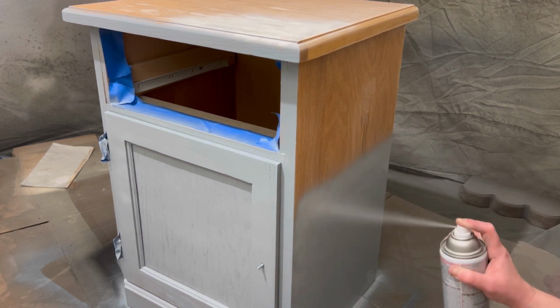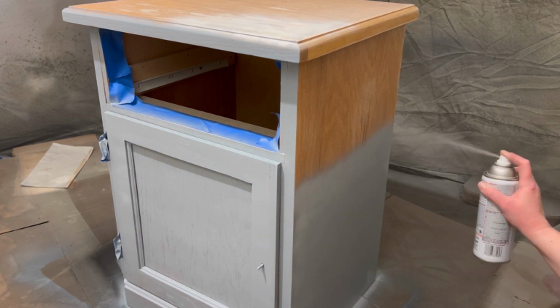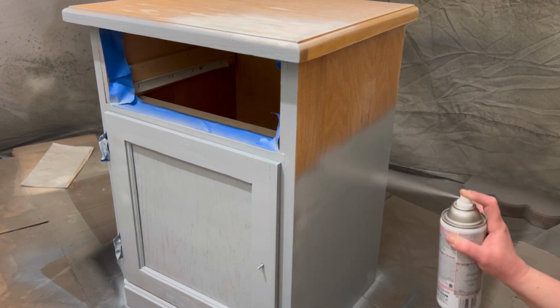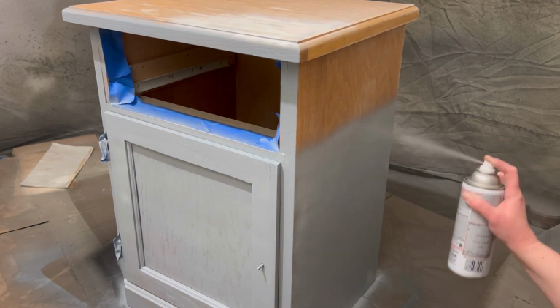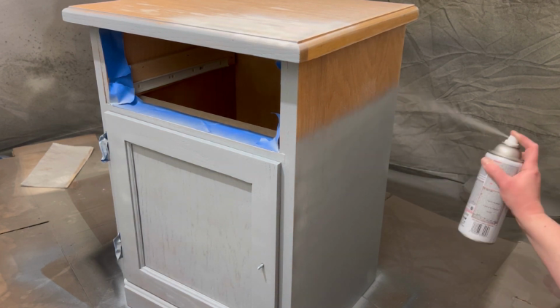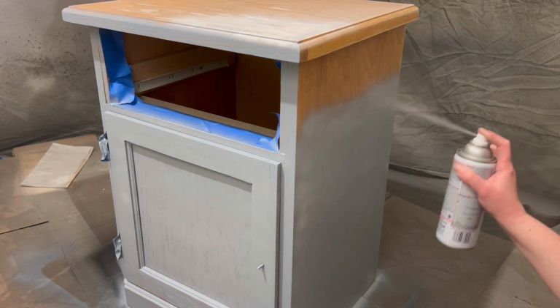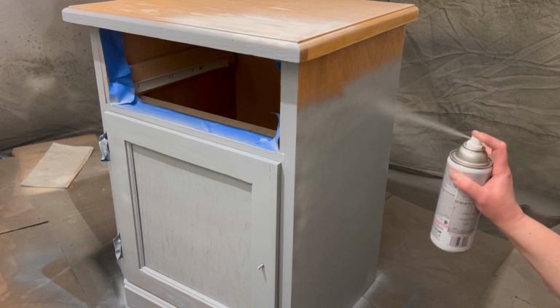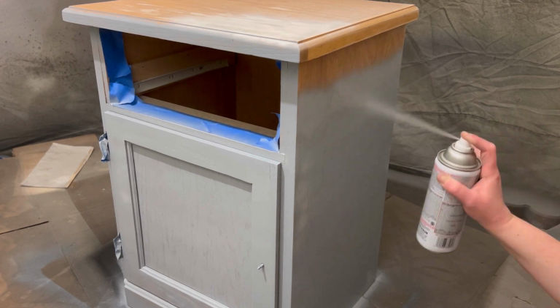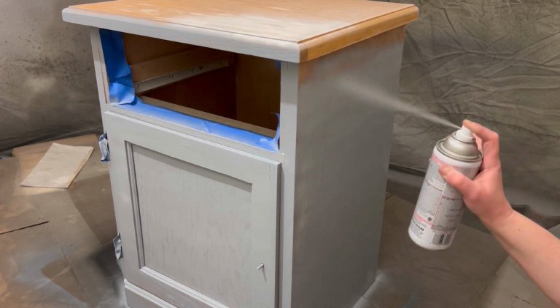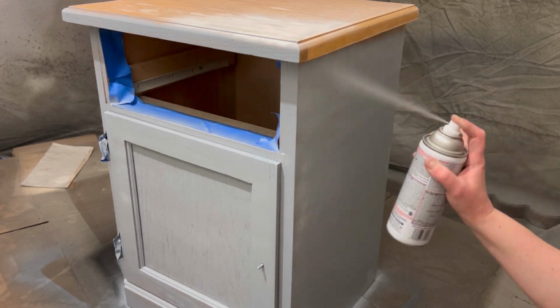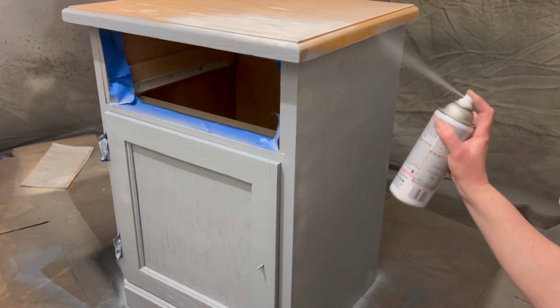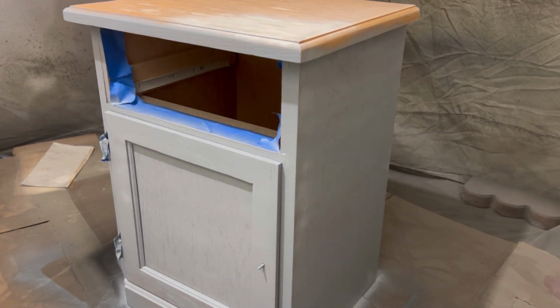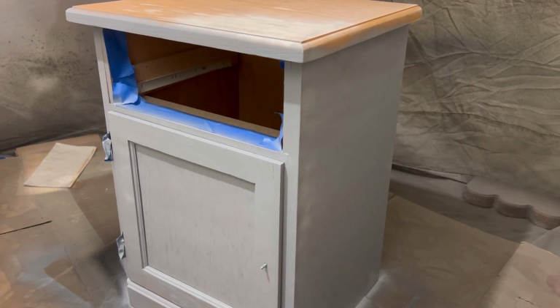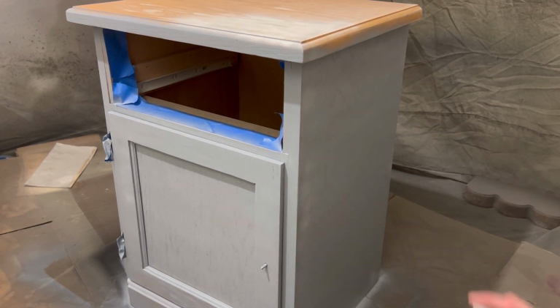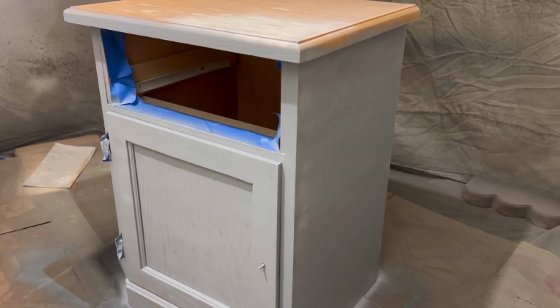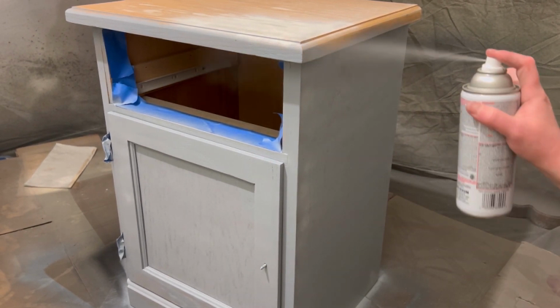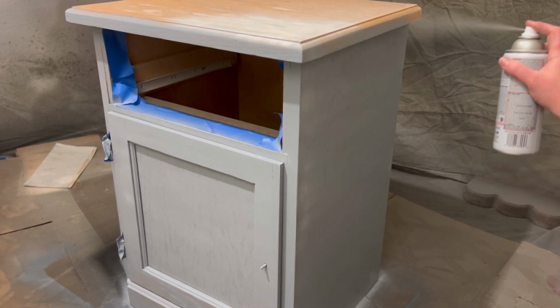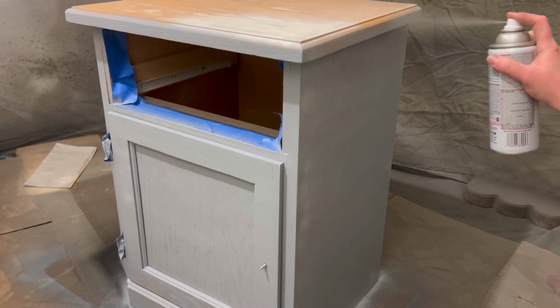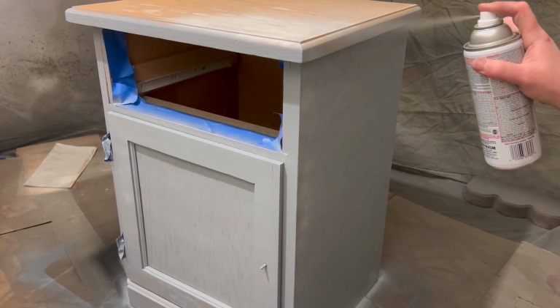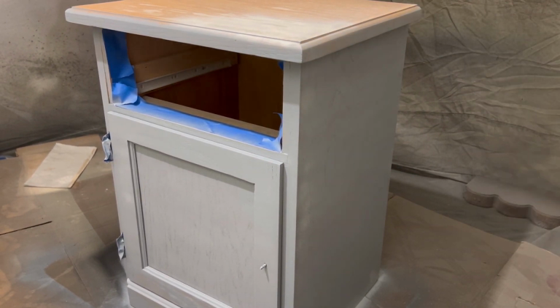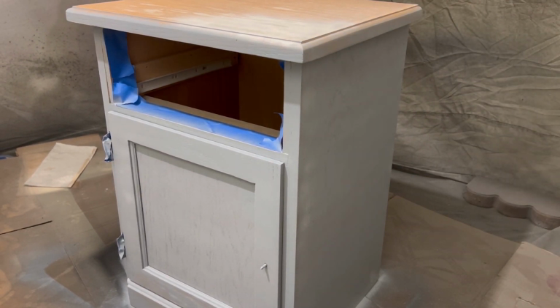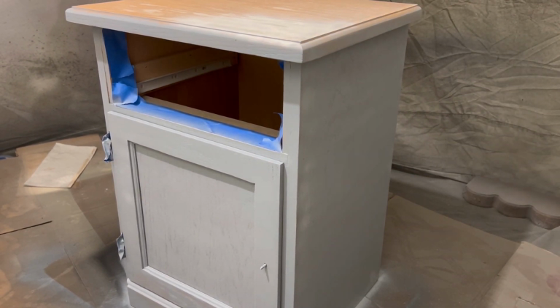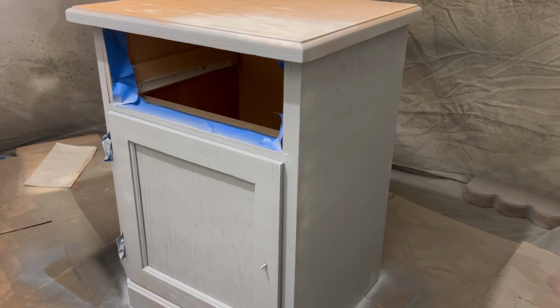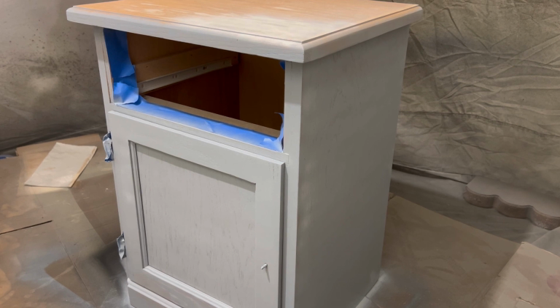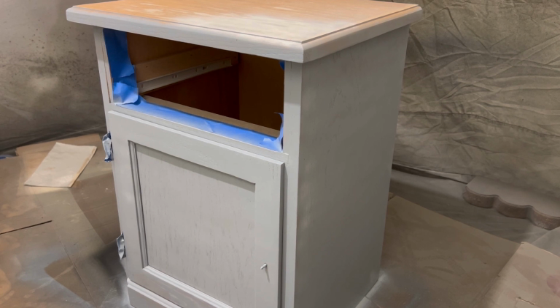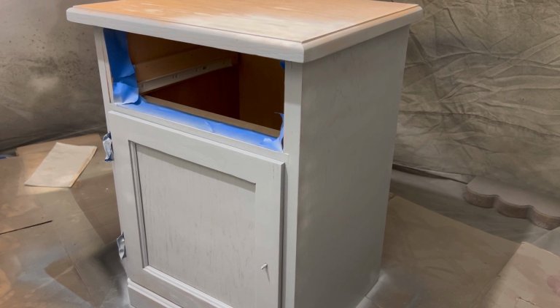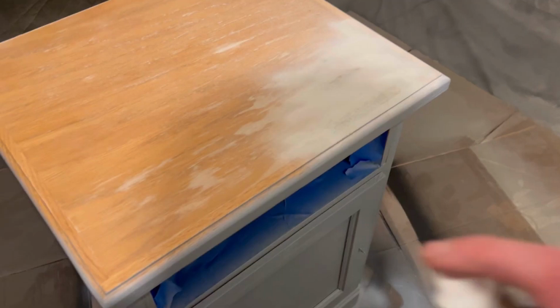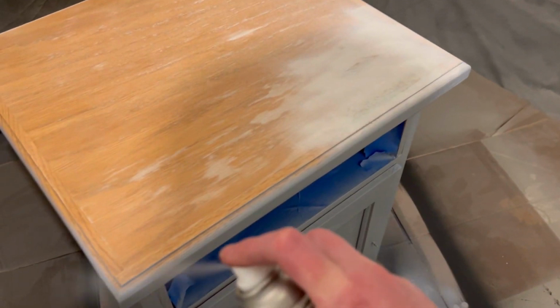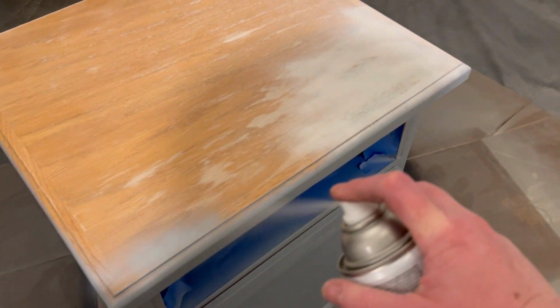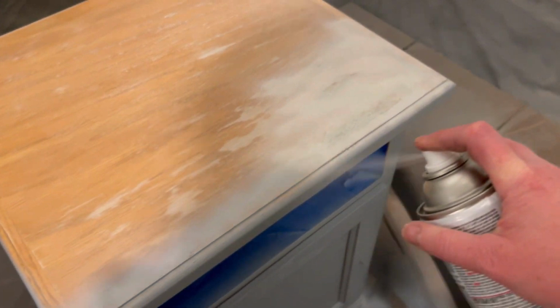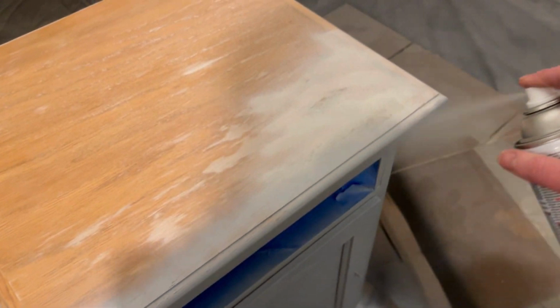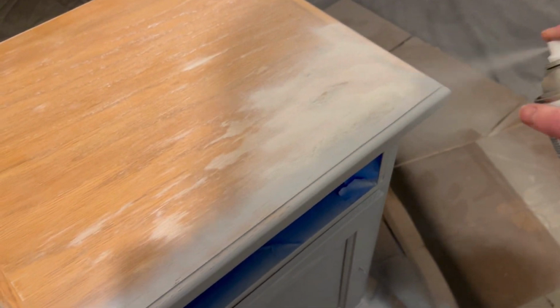I'm speeding up the video here a little bit, but you can see I'm overlapping about 40 or 50 percent just to make sure I'm getting good quality coverage. The same is true for the top.